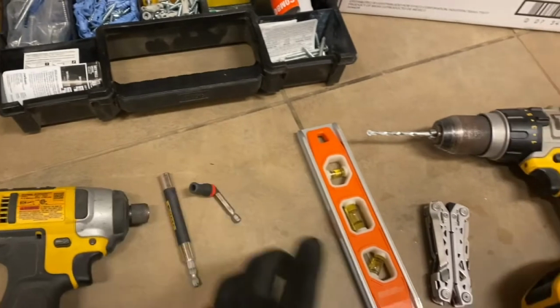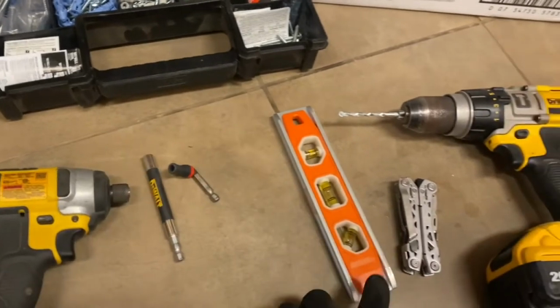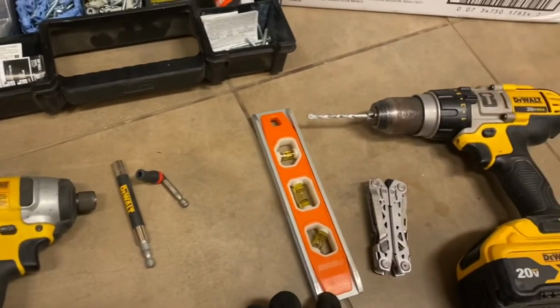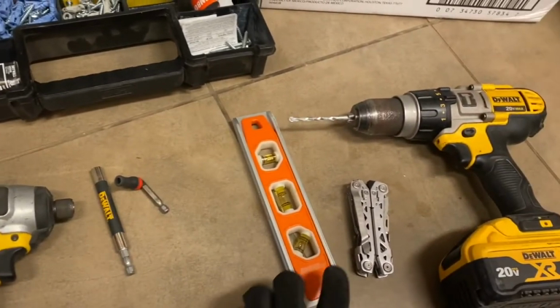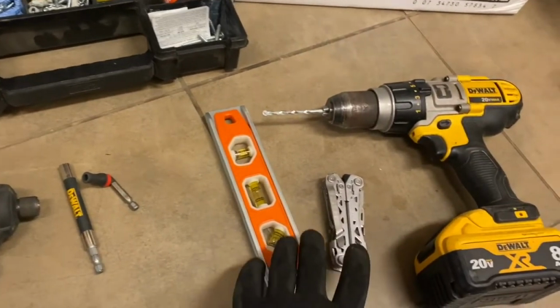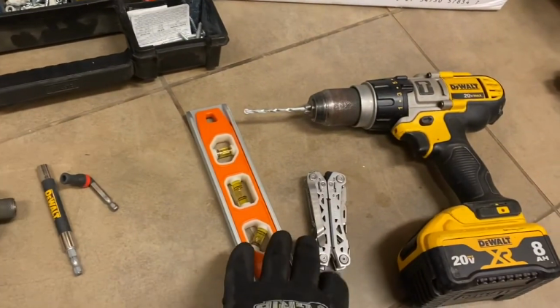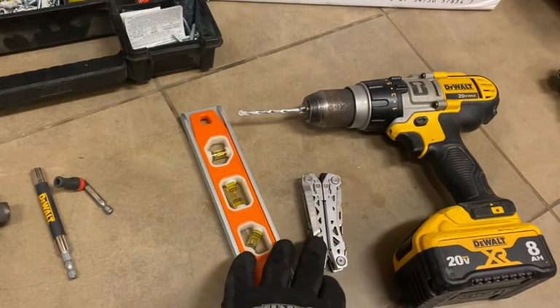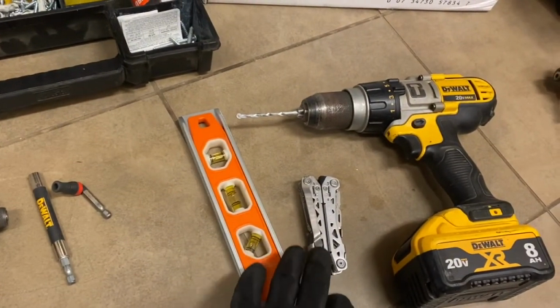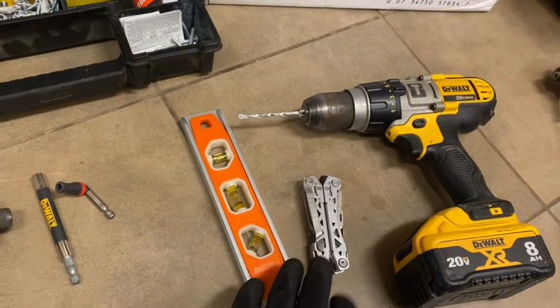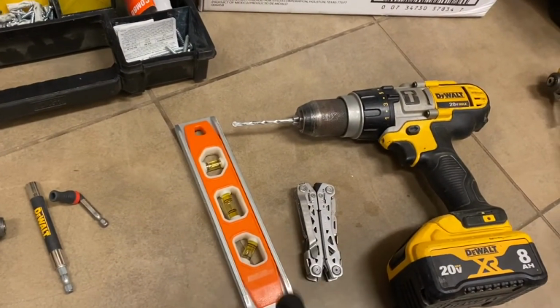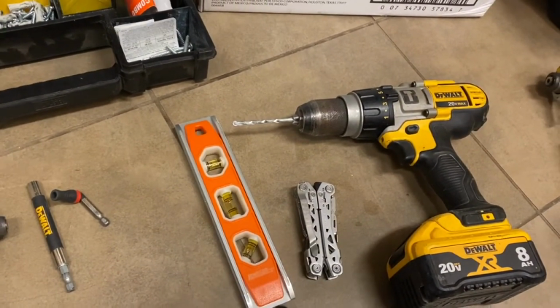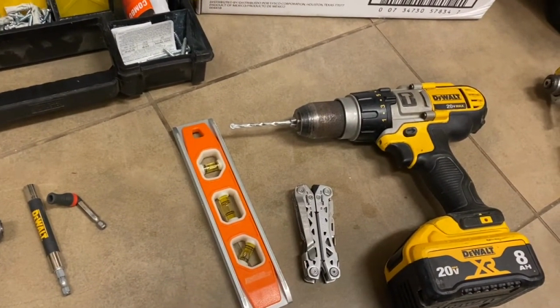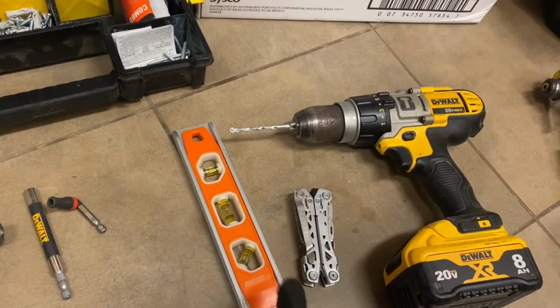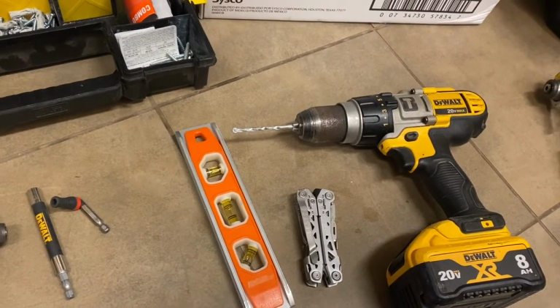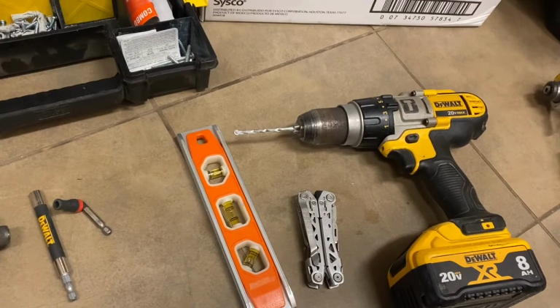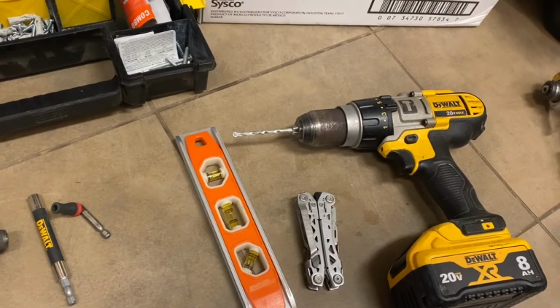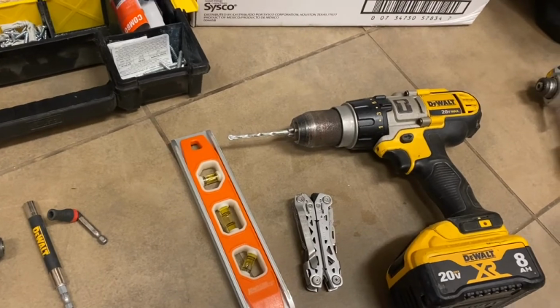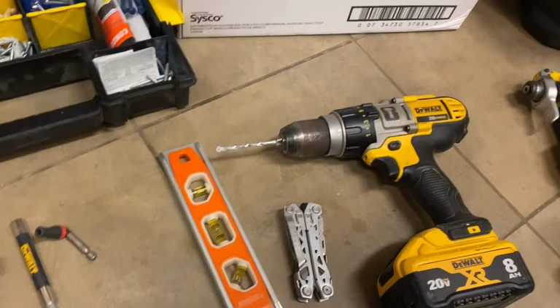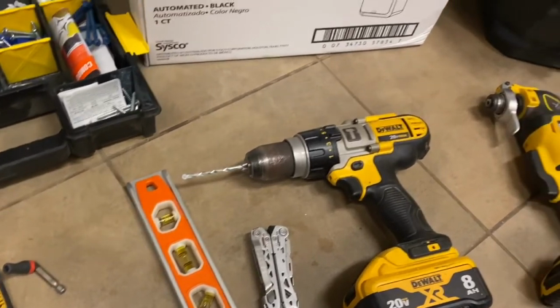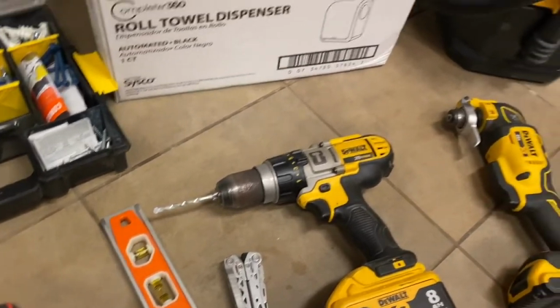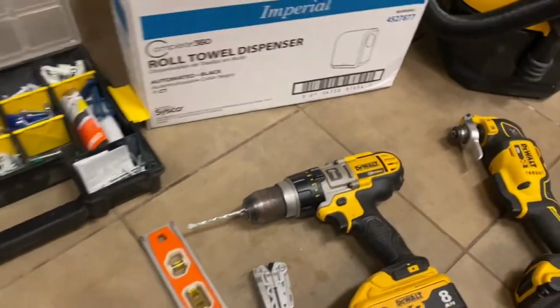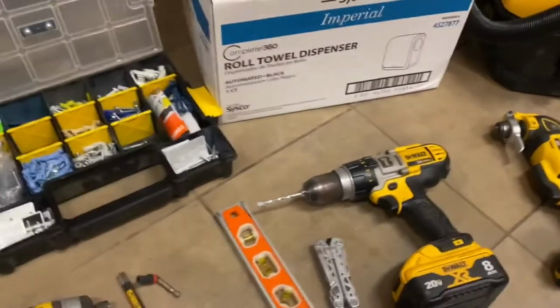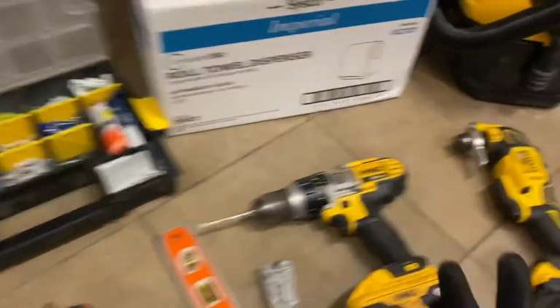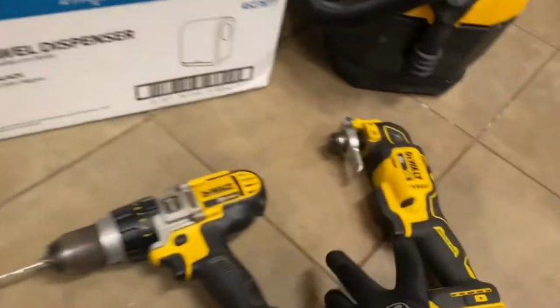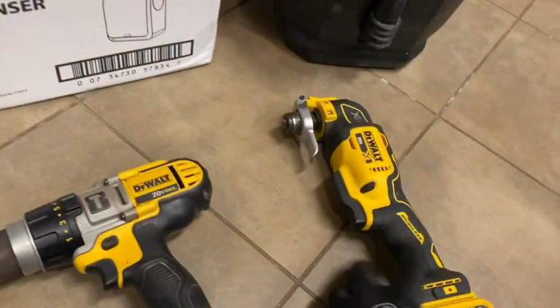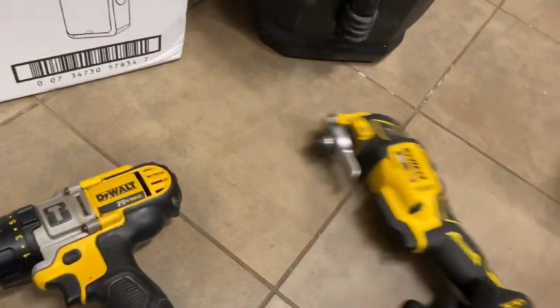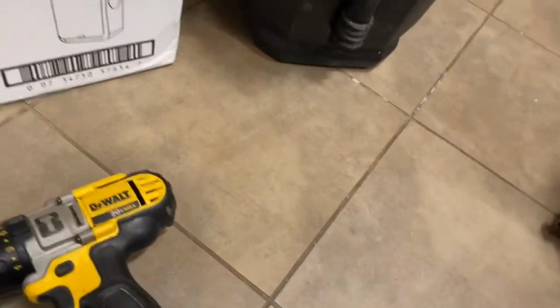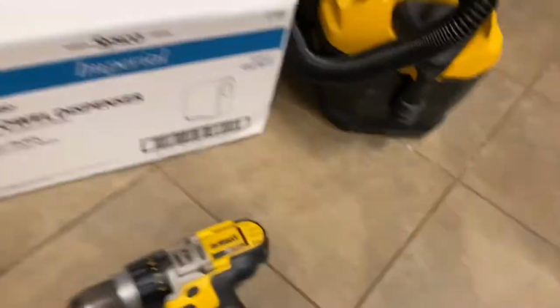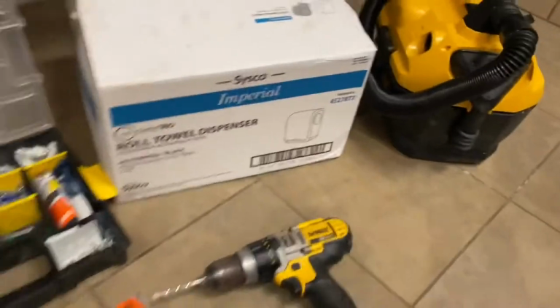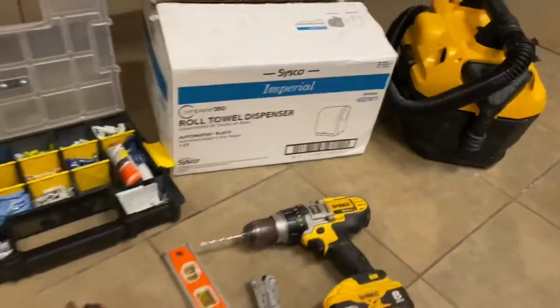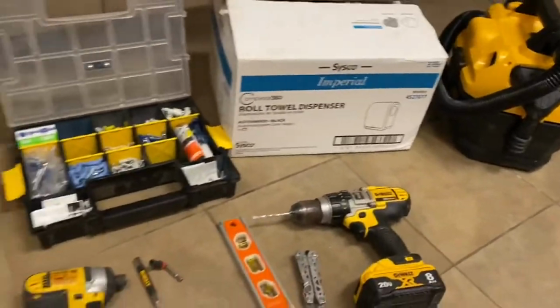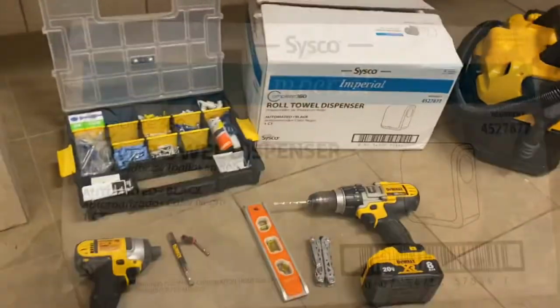You'll need a level. I'm going to have my multi-tool here to open the boxes and also sometimes to use as a pair of pliers. You will not be using this, hopefully. And let's get started.